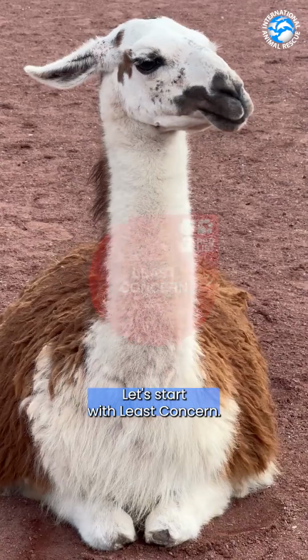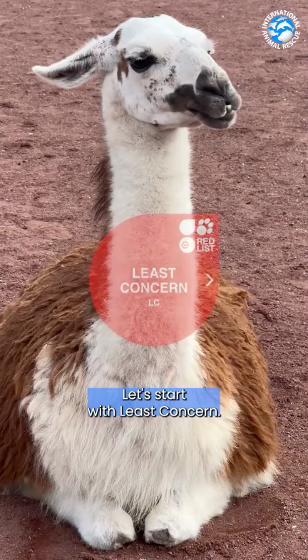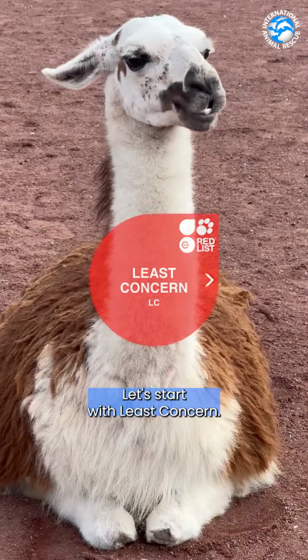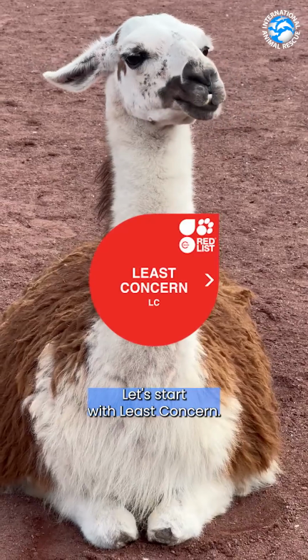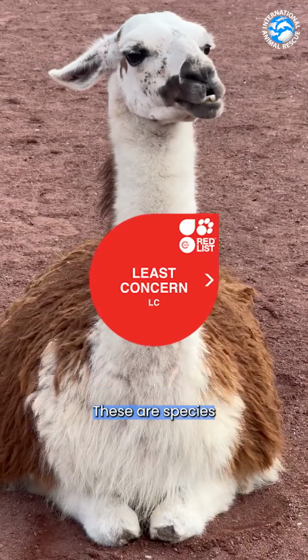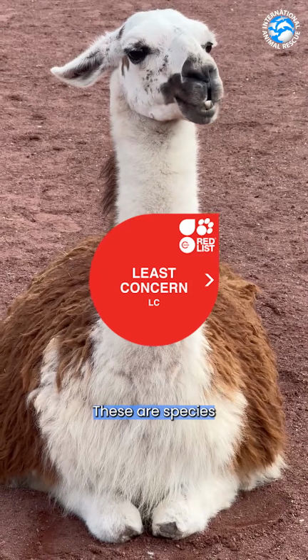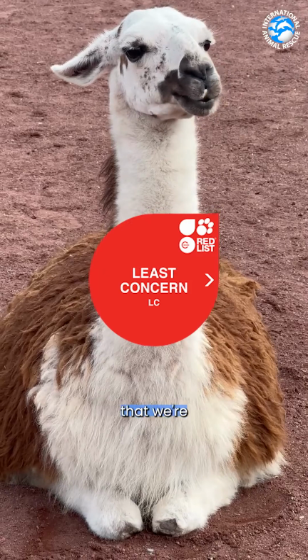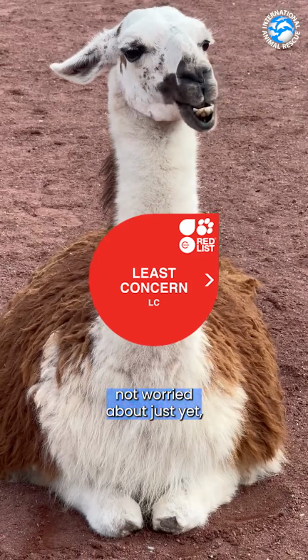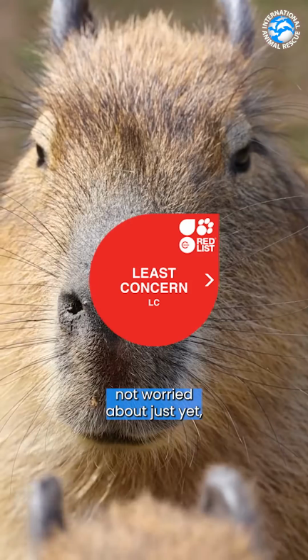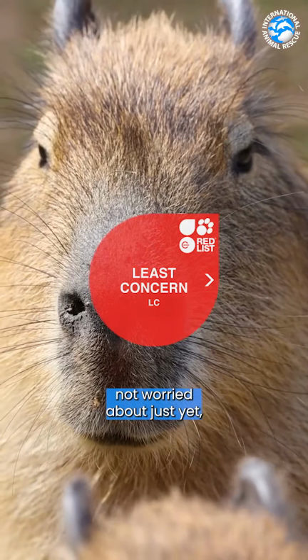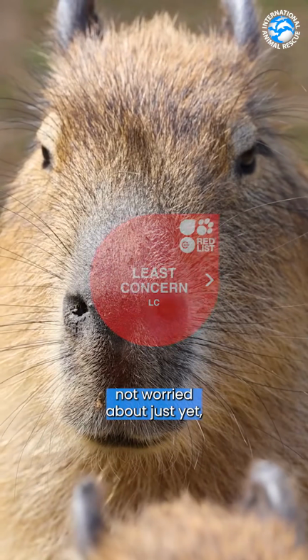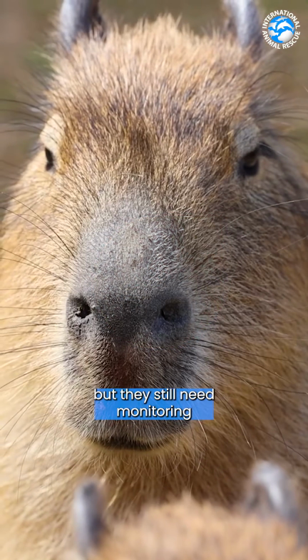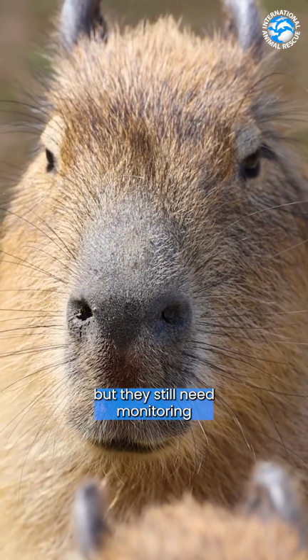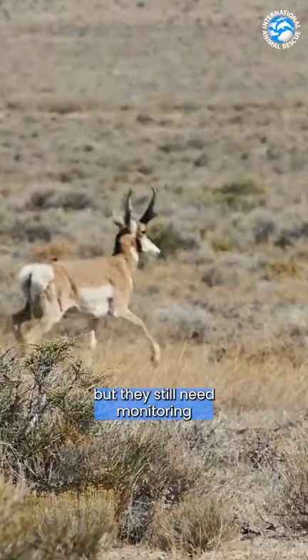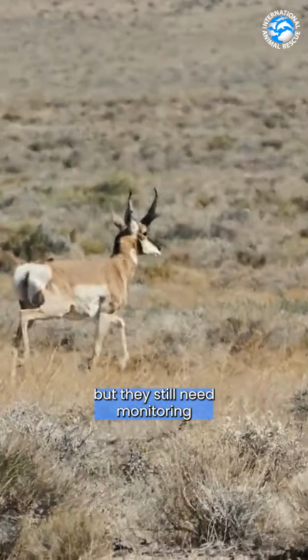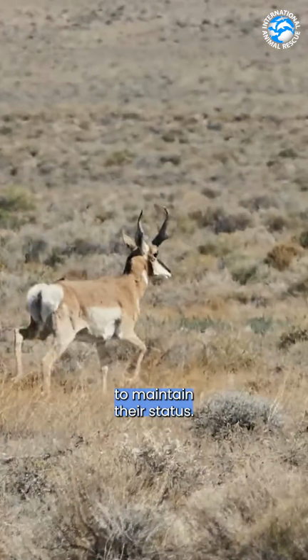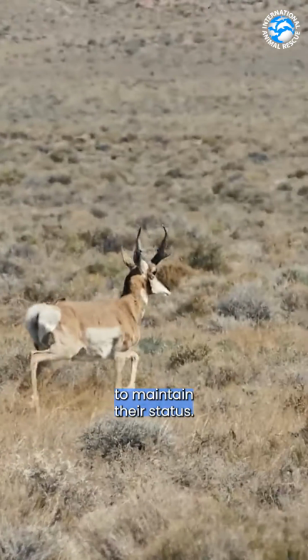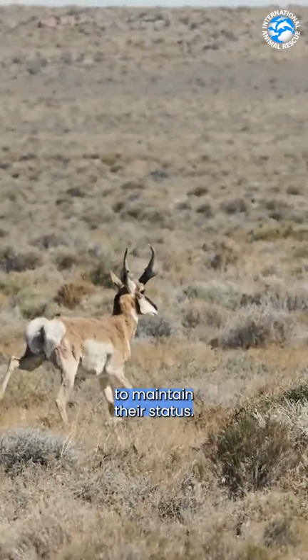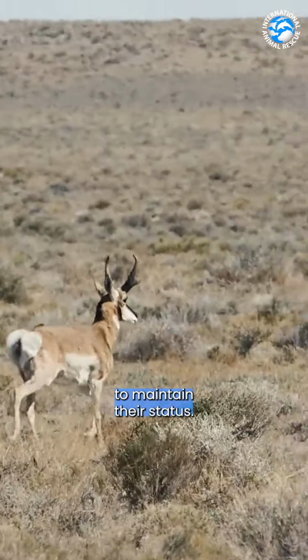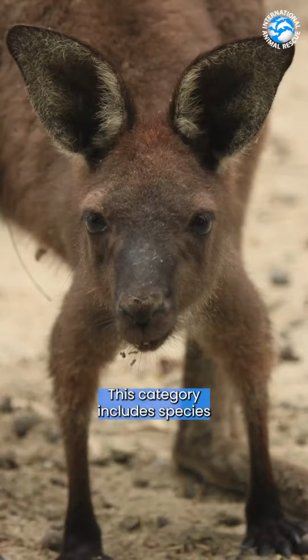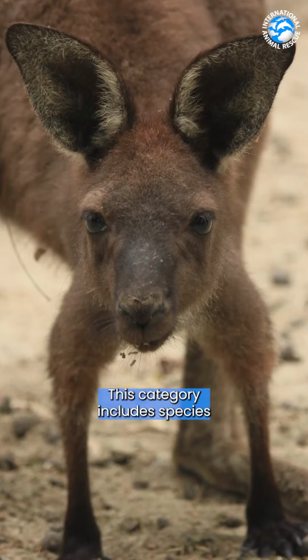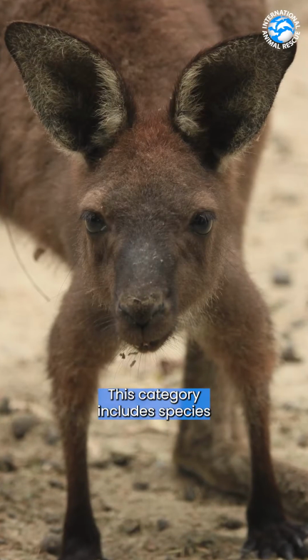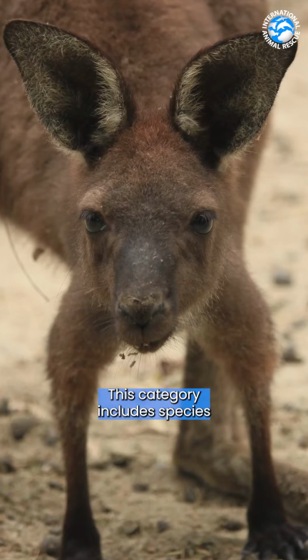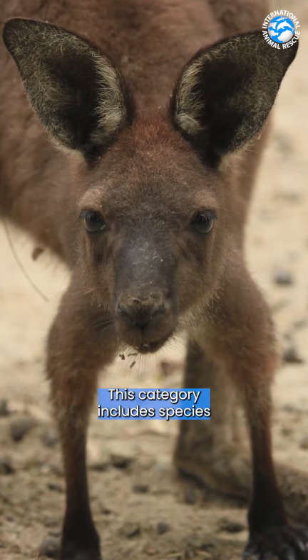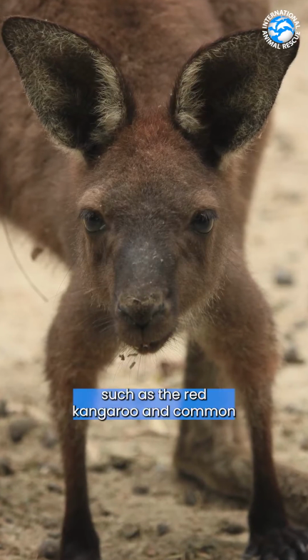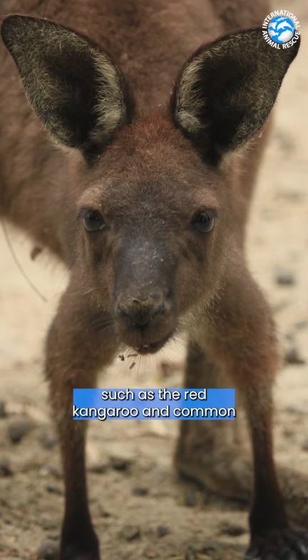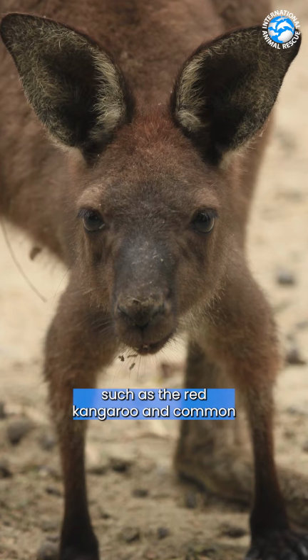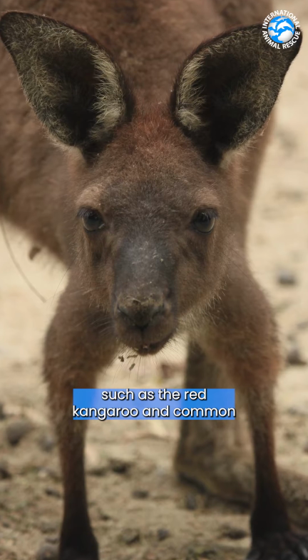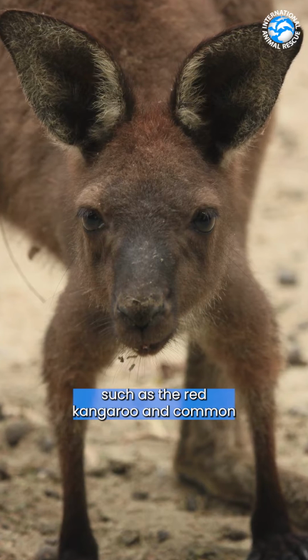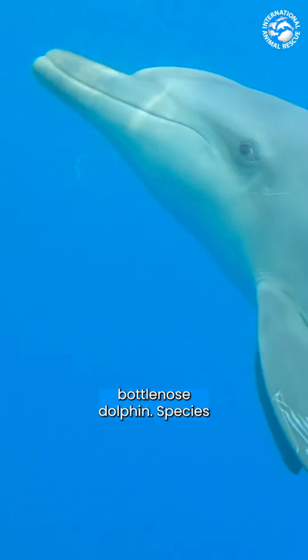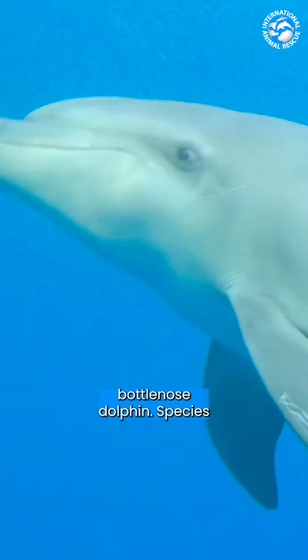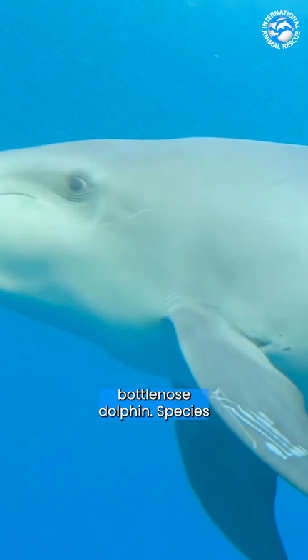Let's start with least concern. These are species that we're not worried about just yet, but they still need monitoring to maintain their status. This category includes species such as the red kangaroo and common bottlenose dolphin.